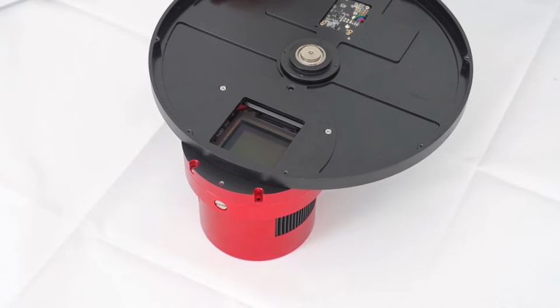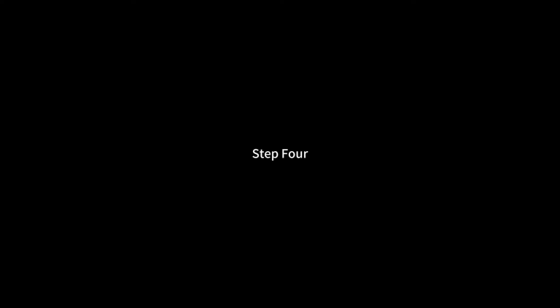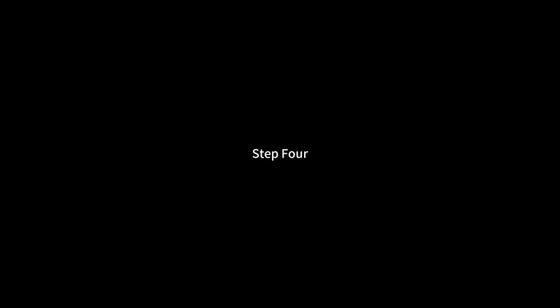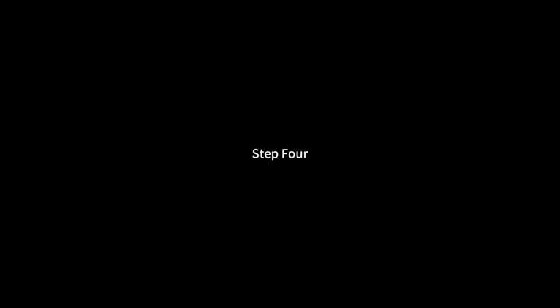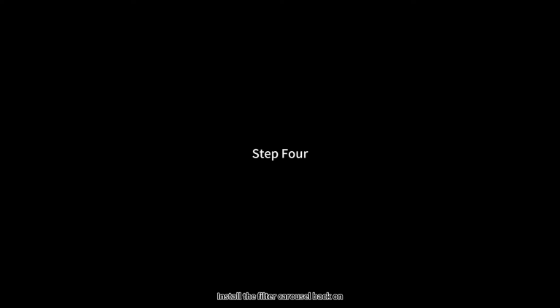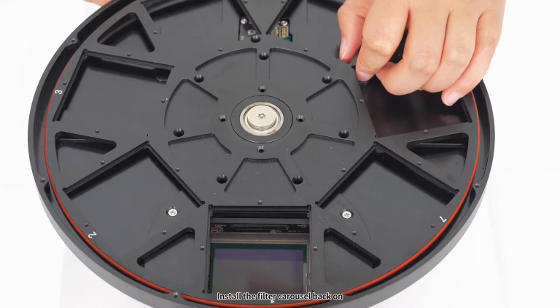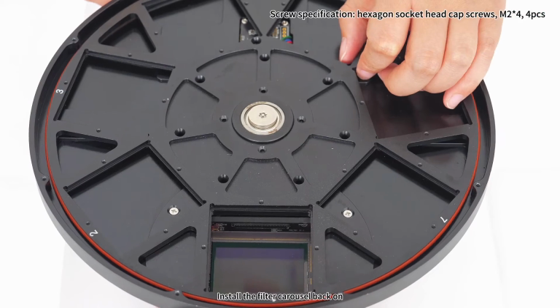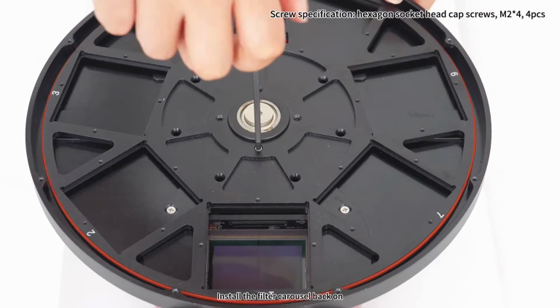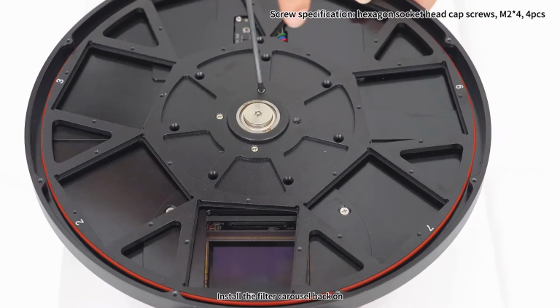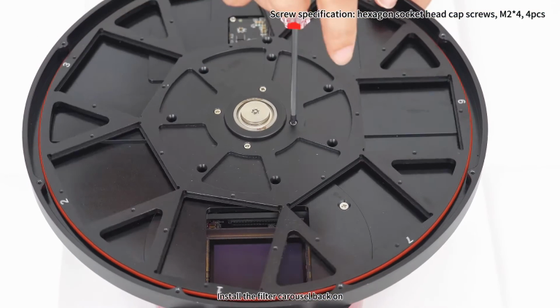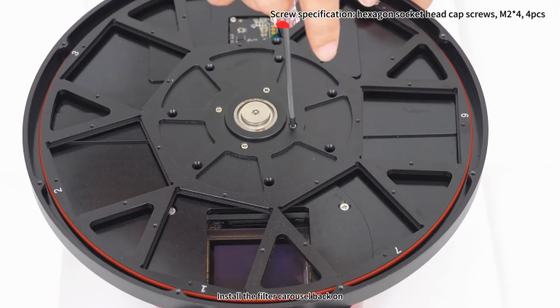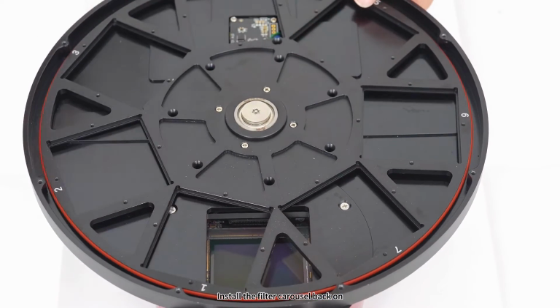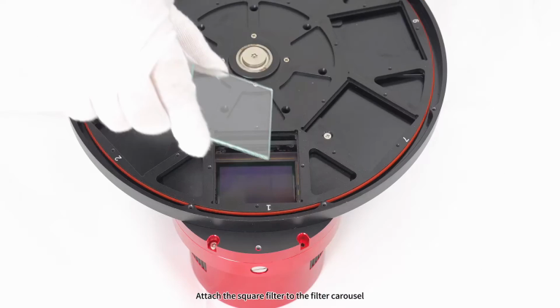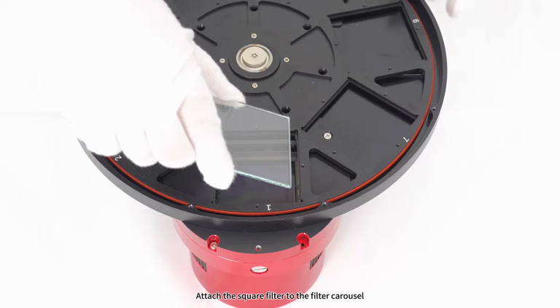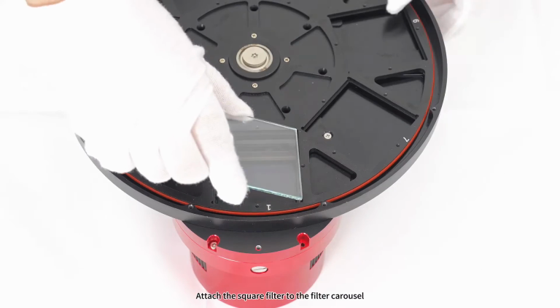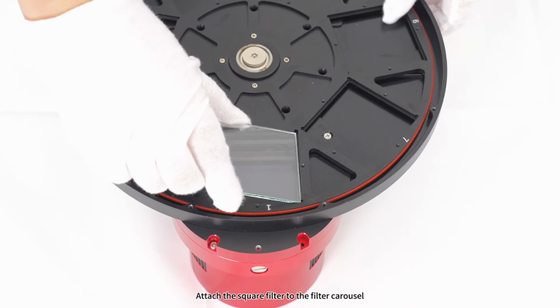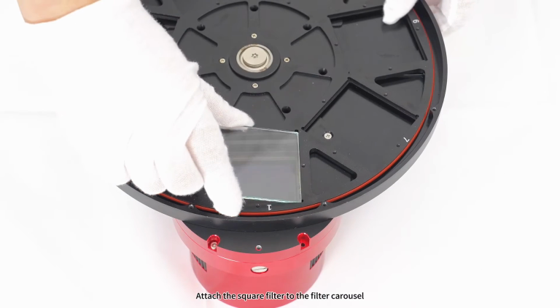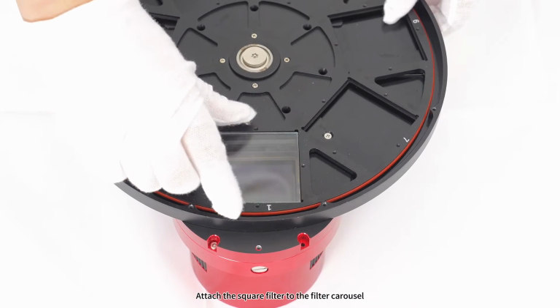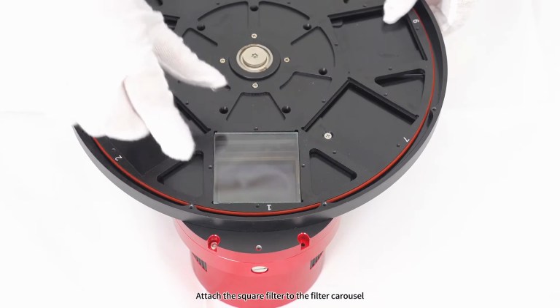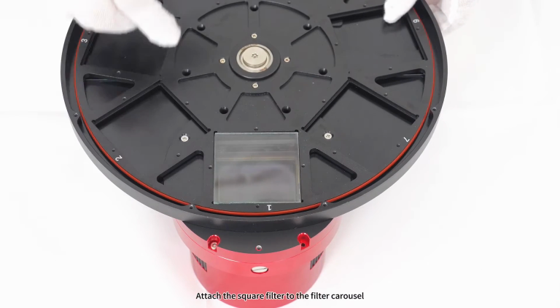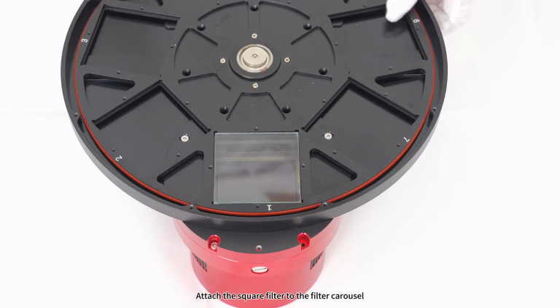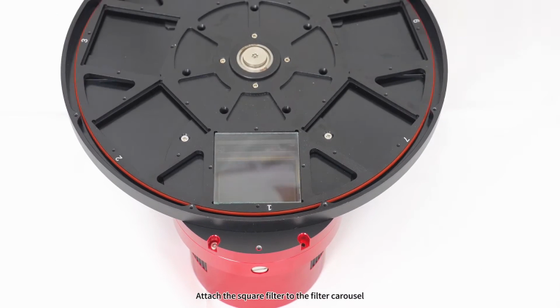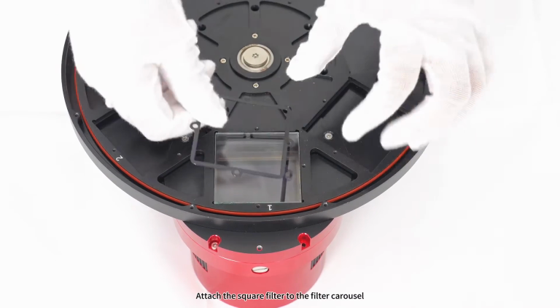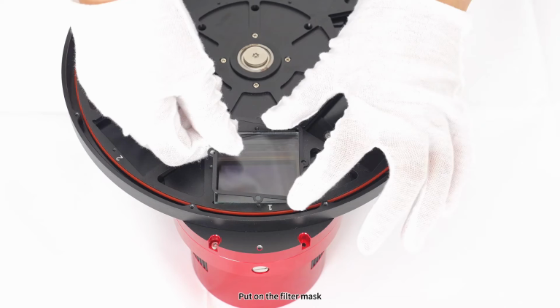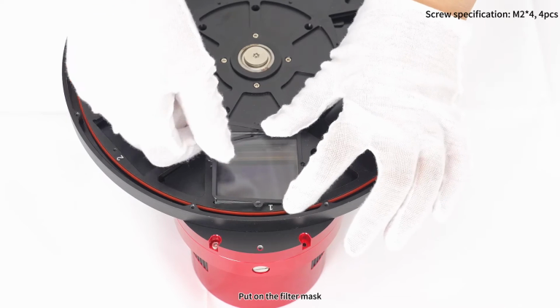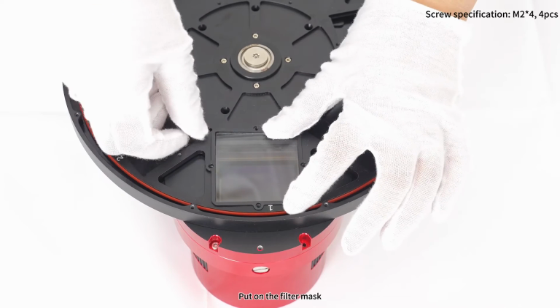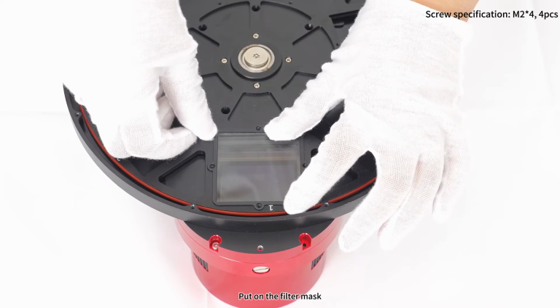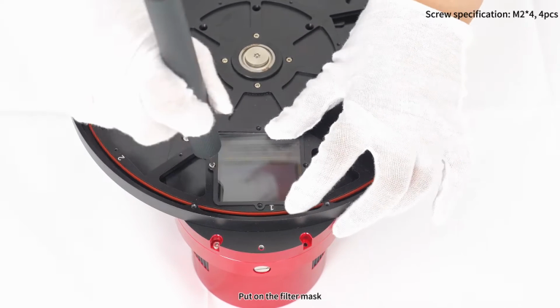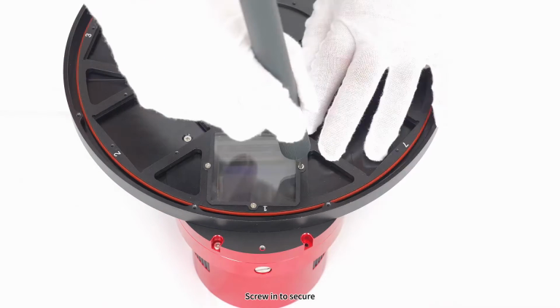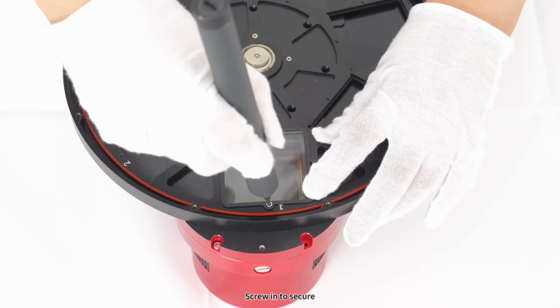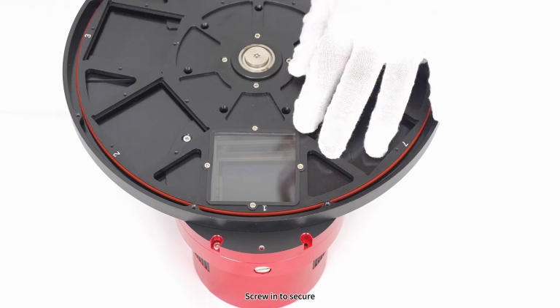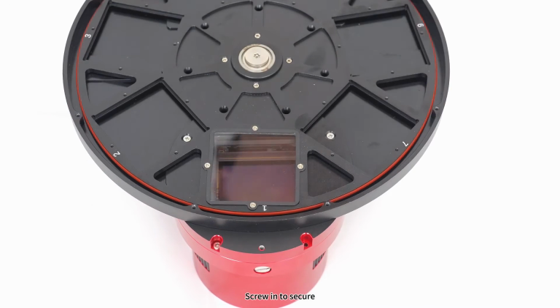Step 4: install the filter carousel back on. Attach the square filter to the filter carousel. Put on the filter mask. Screw in to secure.